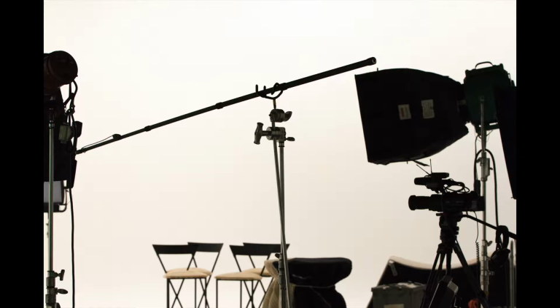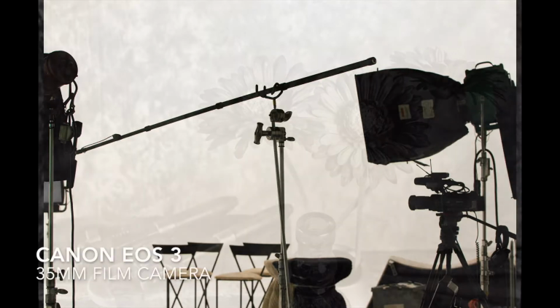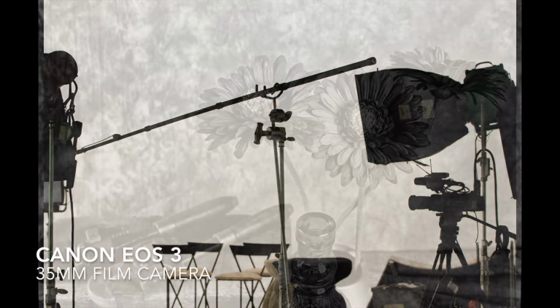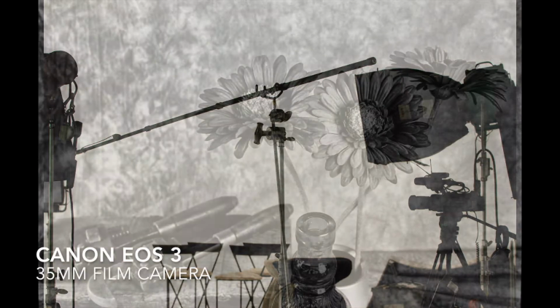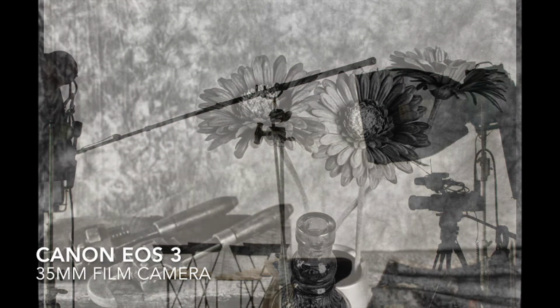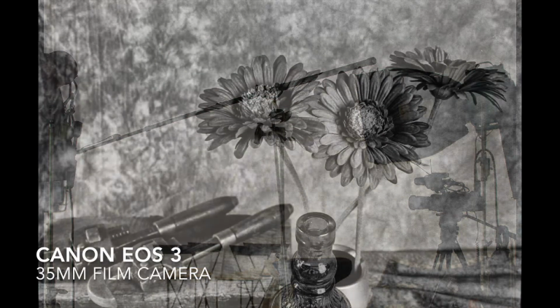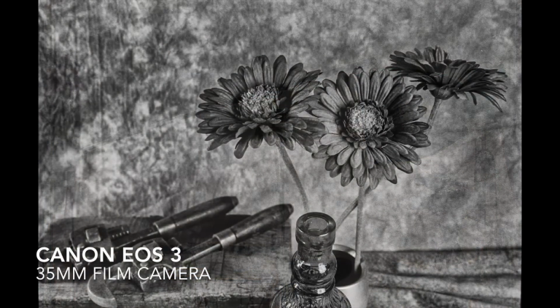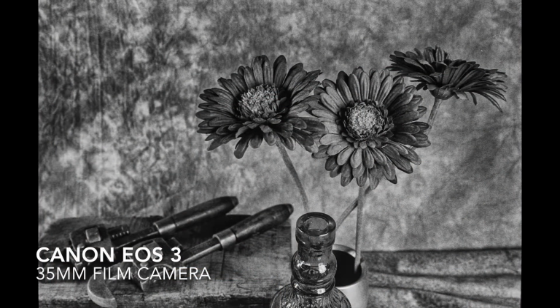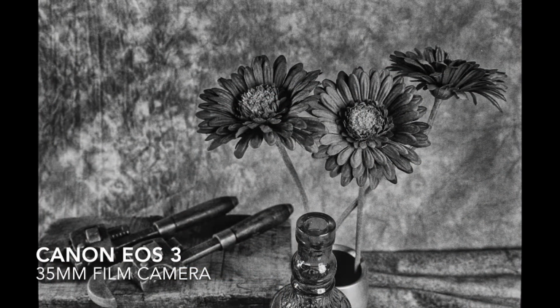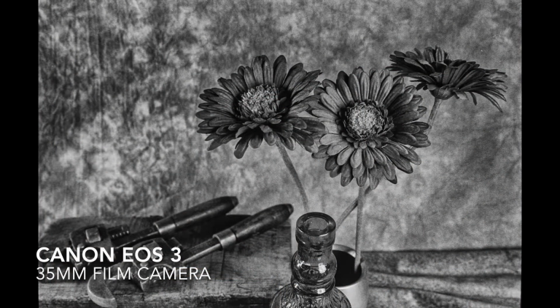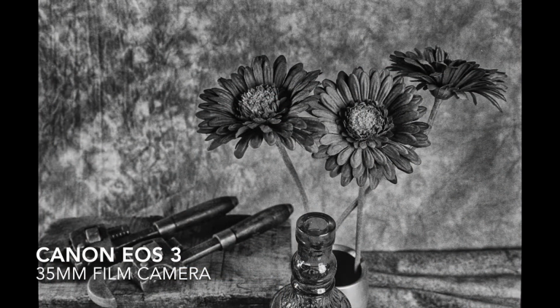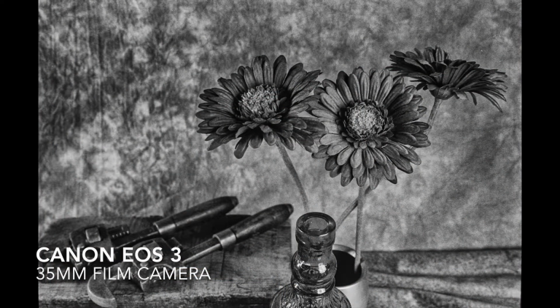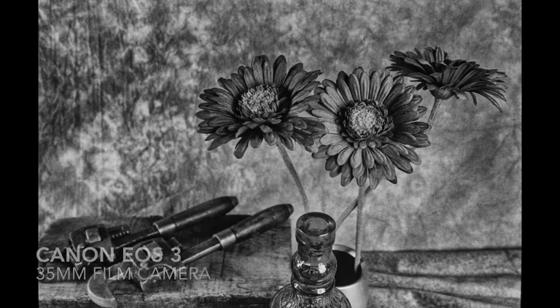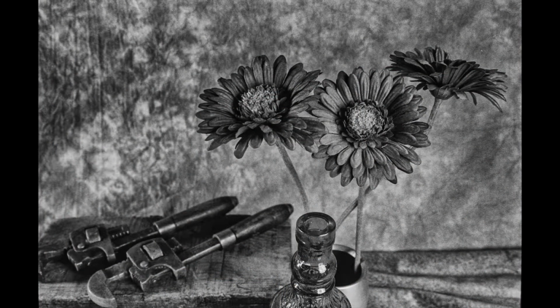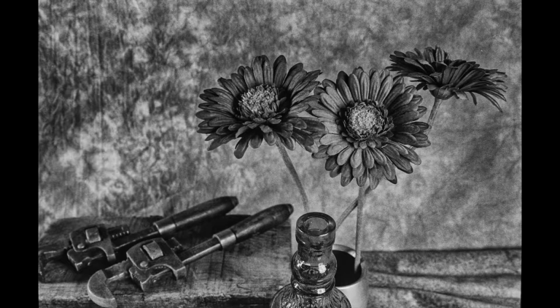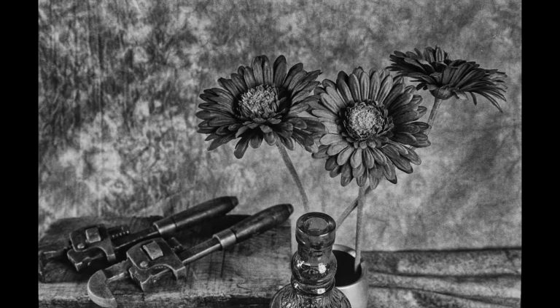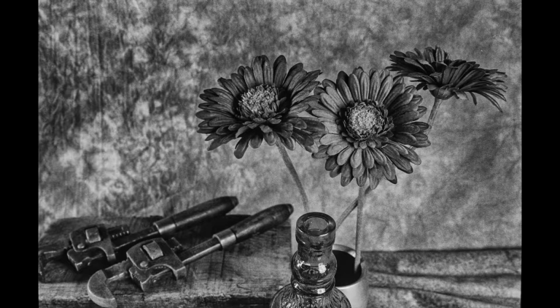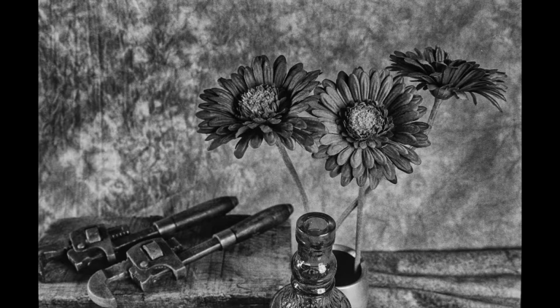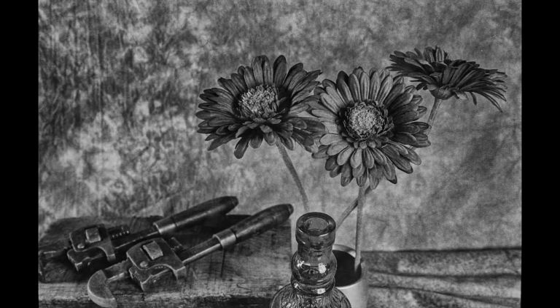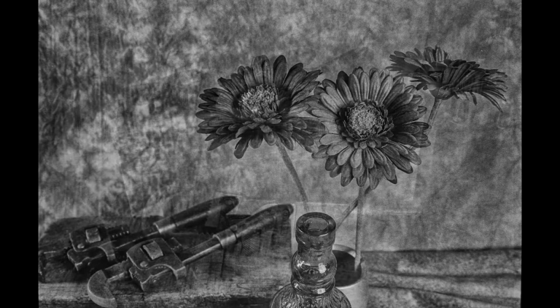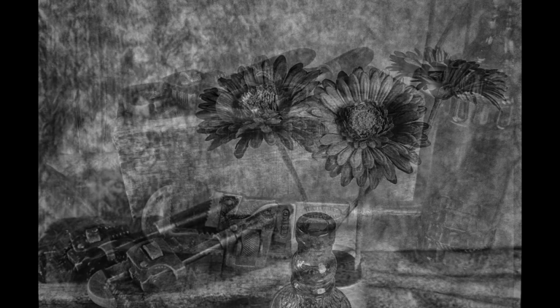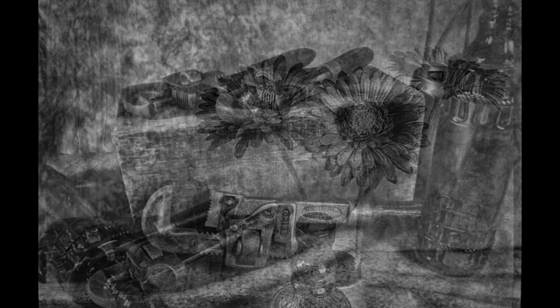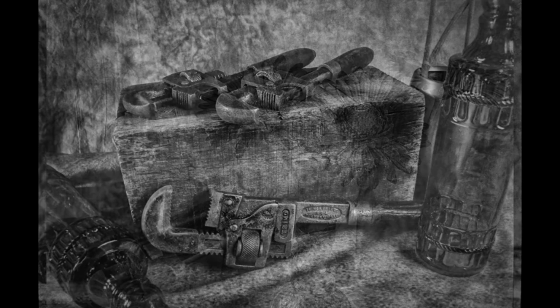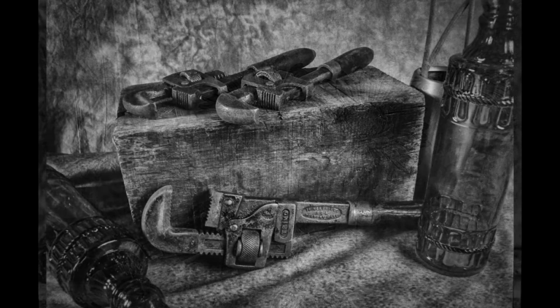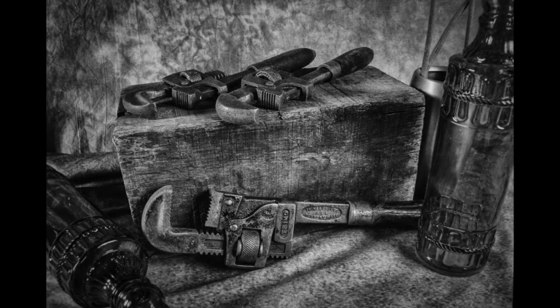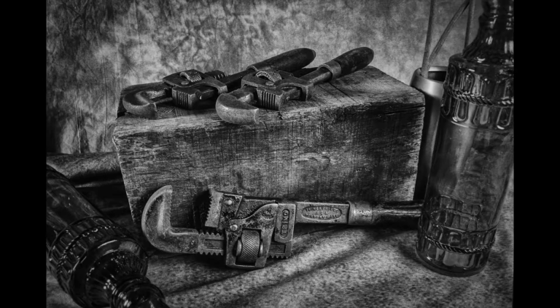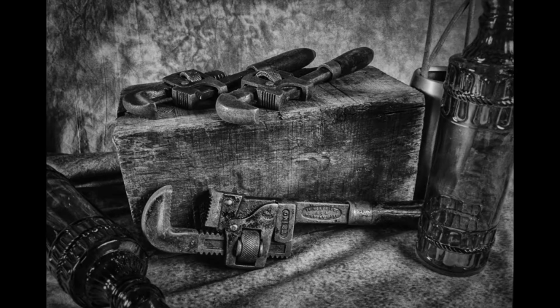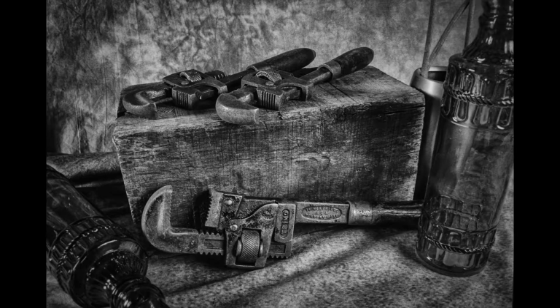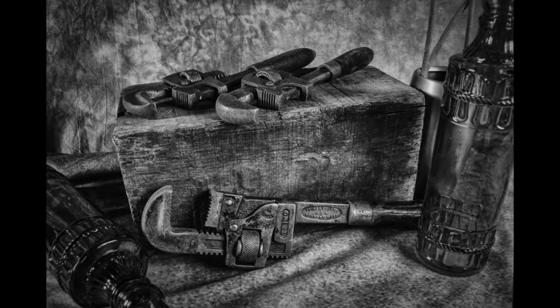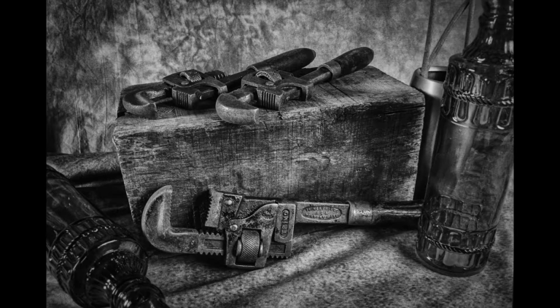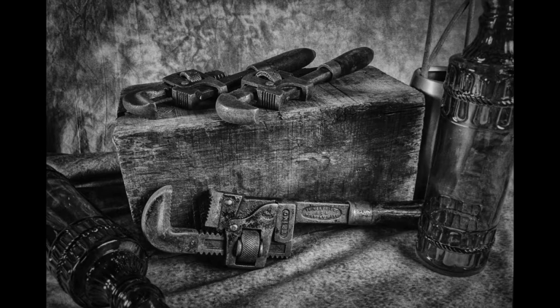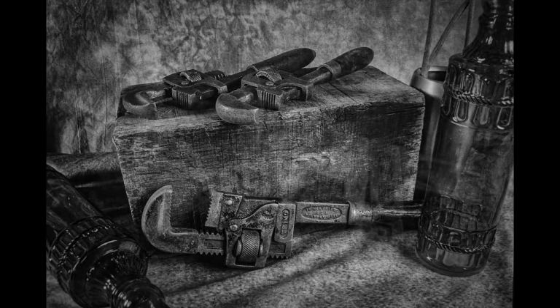The next few pictures were shot with a Canon EOS 3 and two off-board Yongnuo flash units. The film was Ilford FP4 at ISO 125.